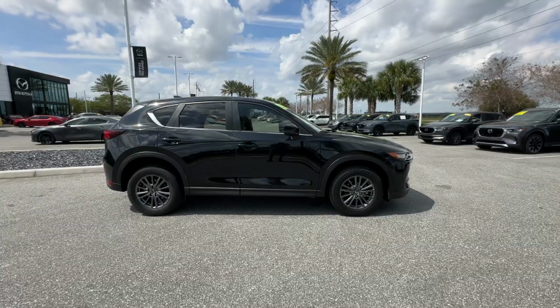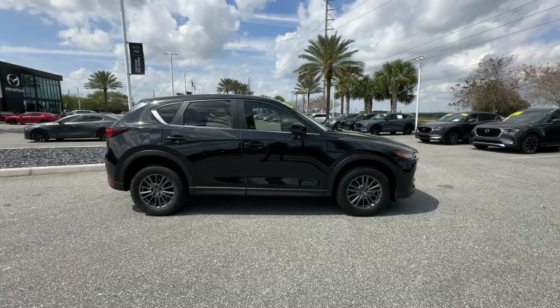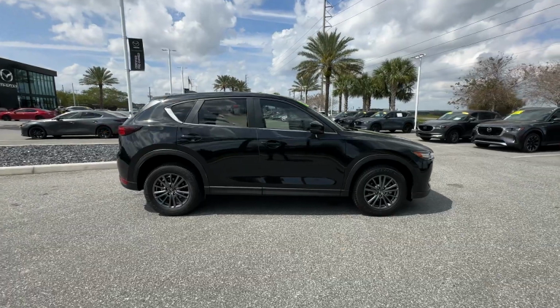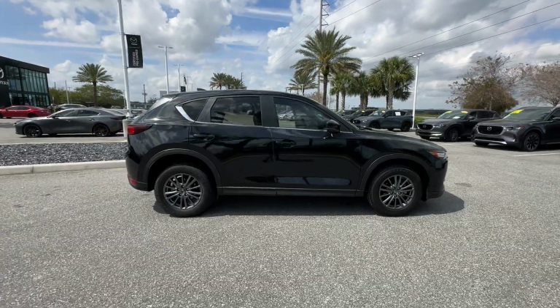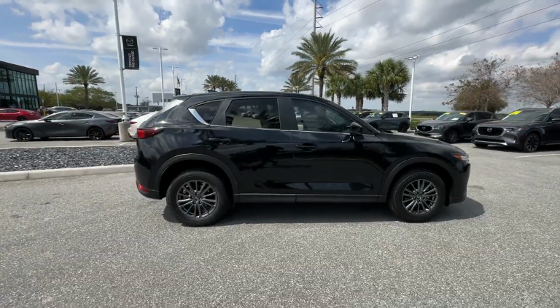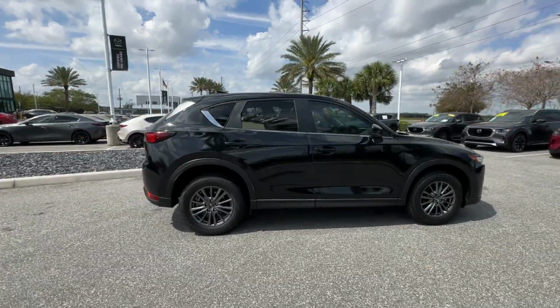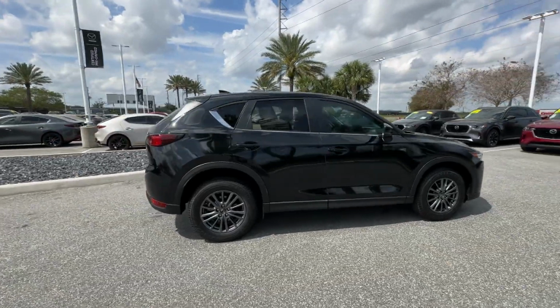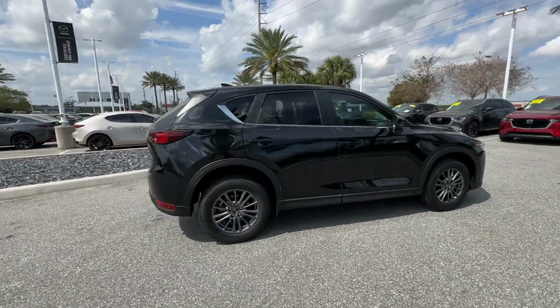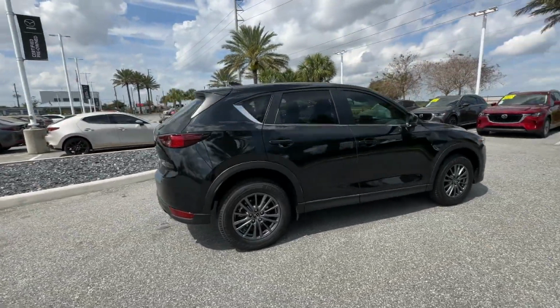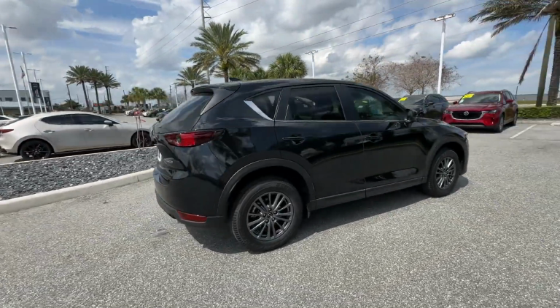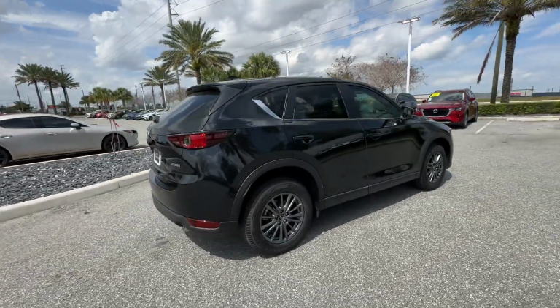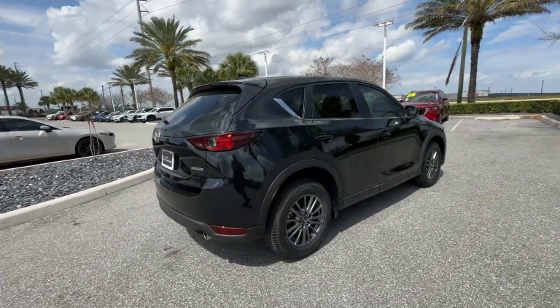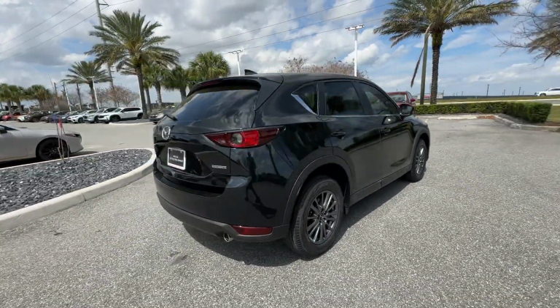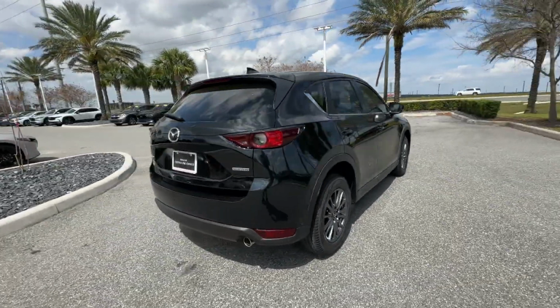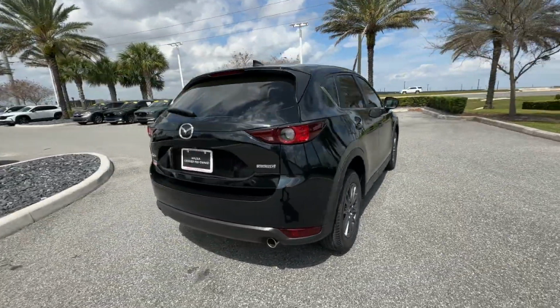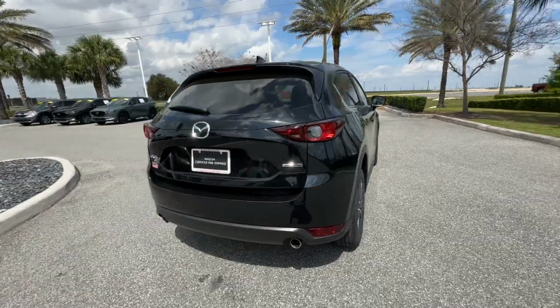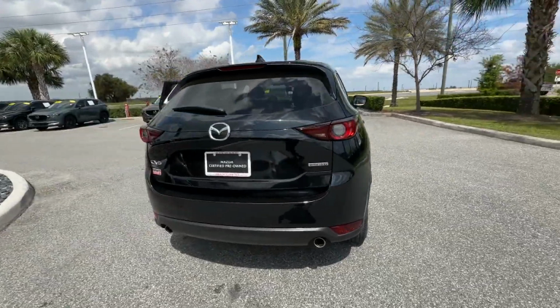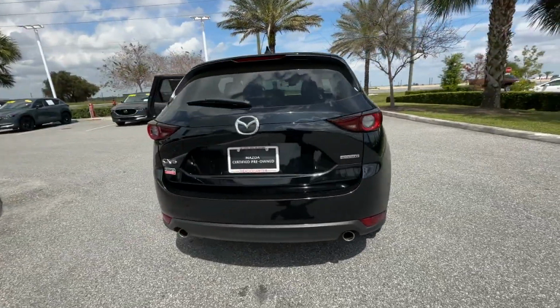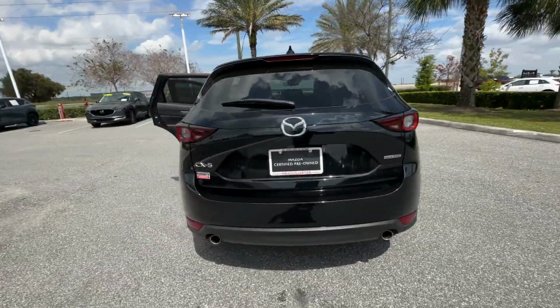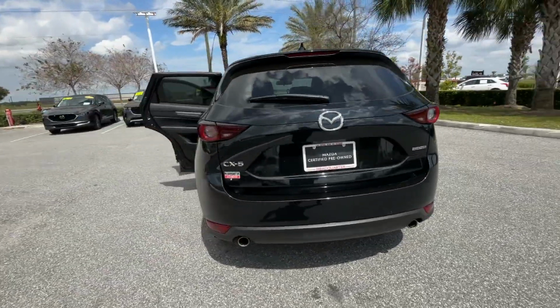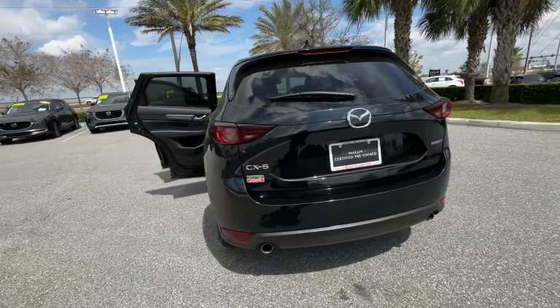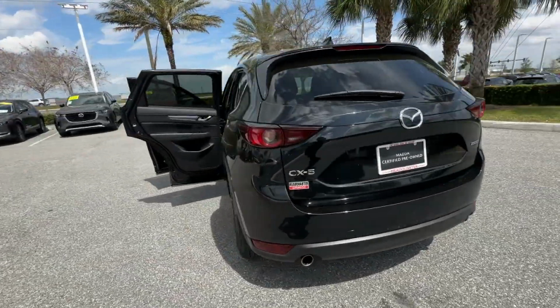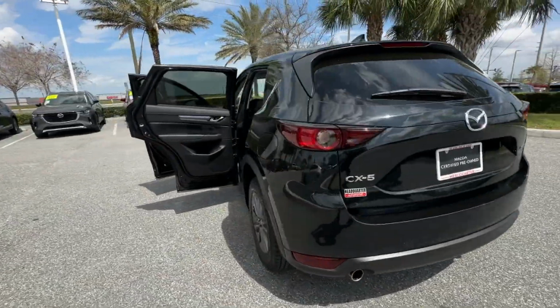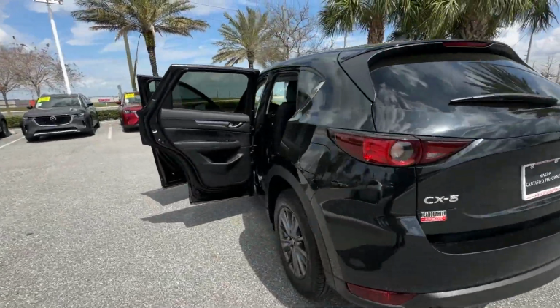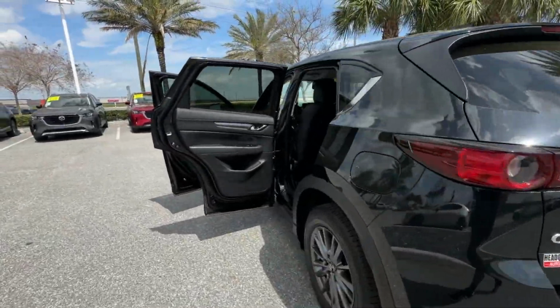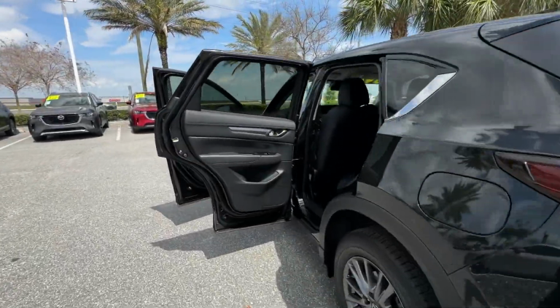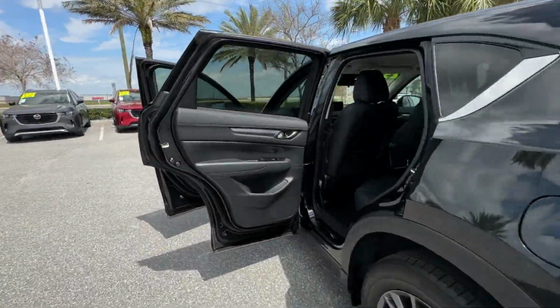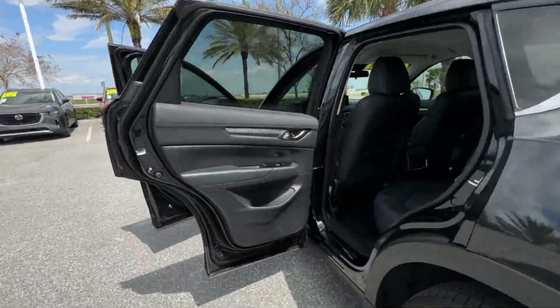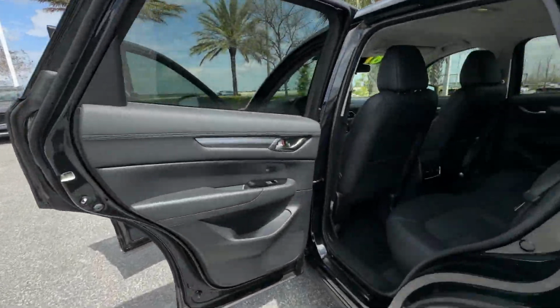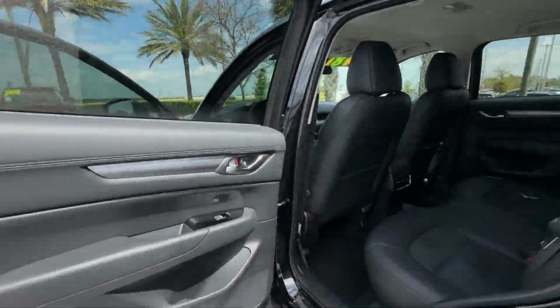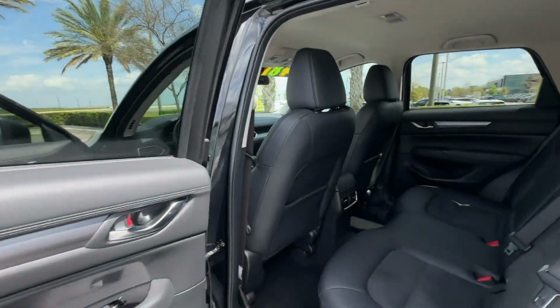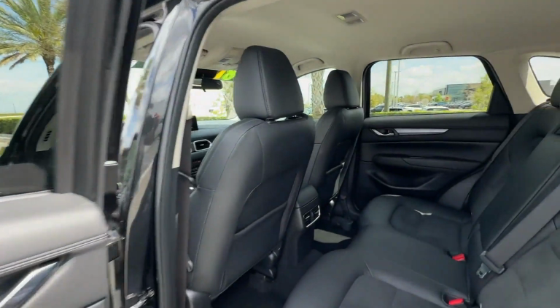2021 Mazda CX-5. This SUV offers space as well as power and performance. Enjoy the many extra comfort and convenience features included.